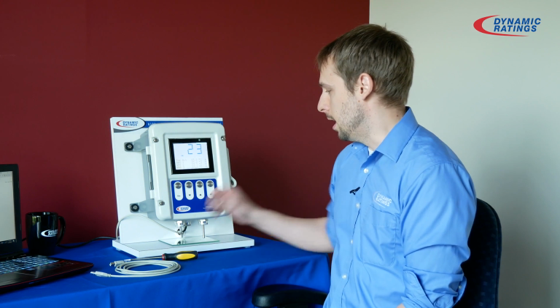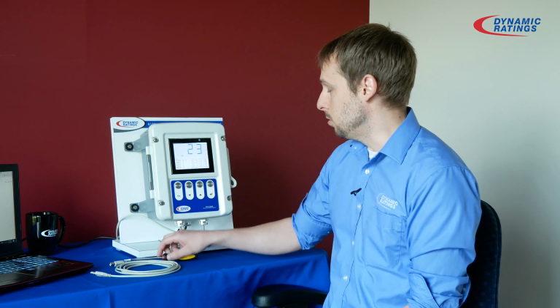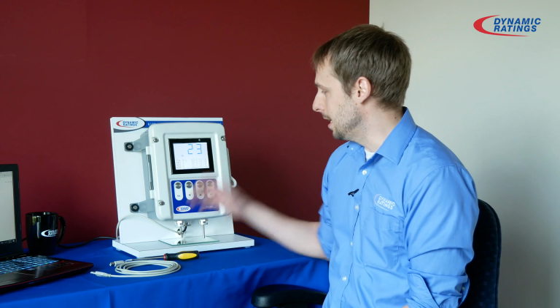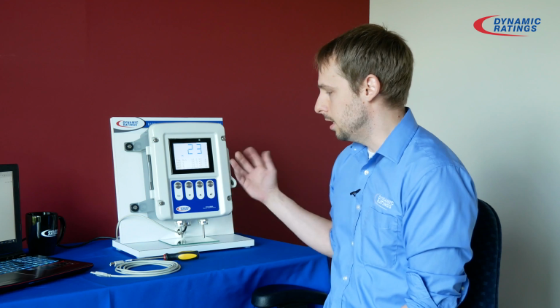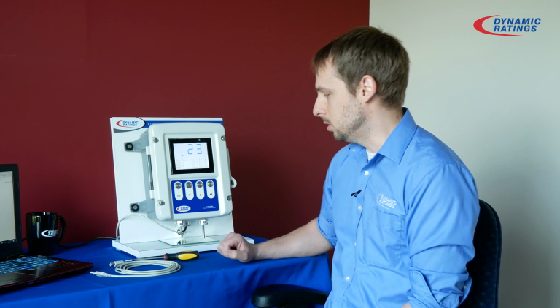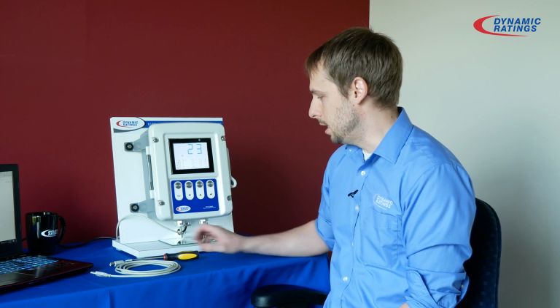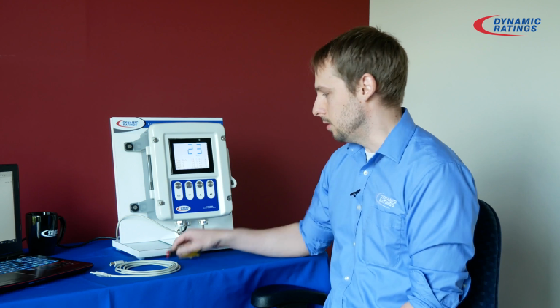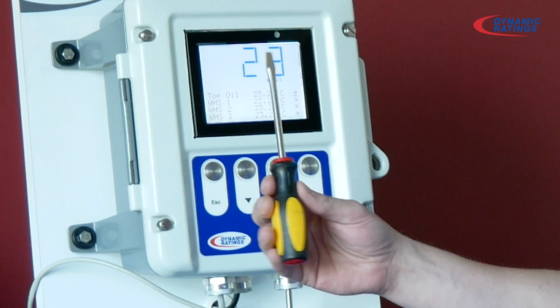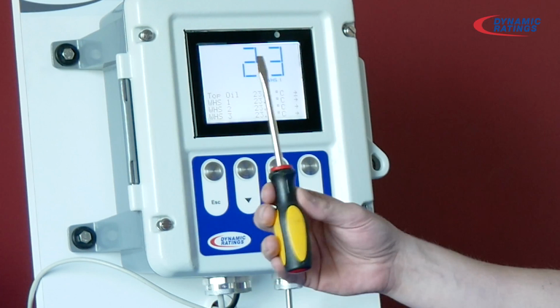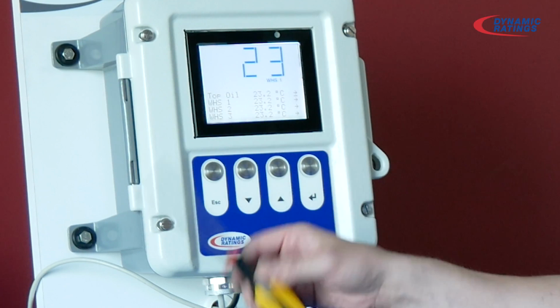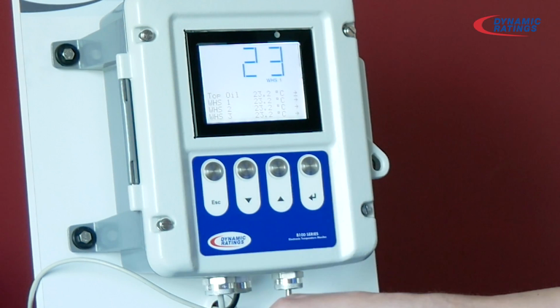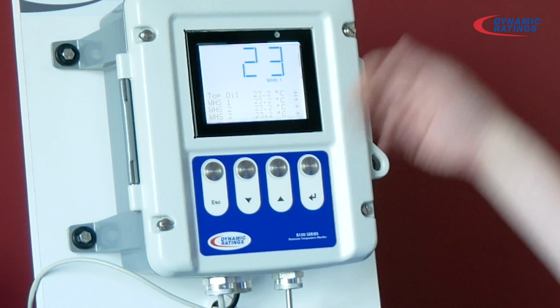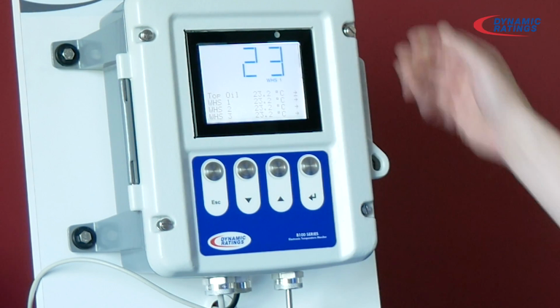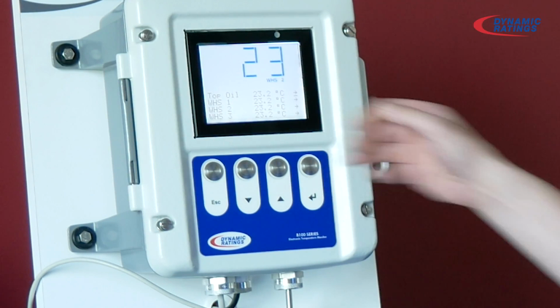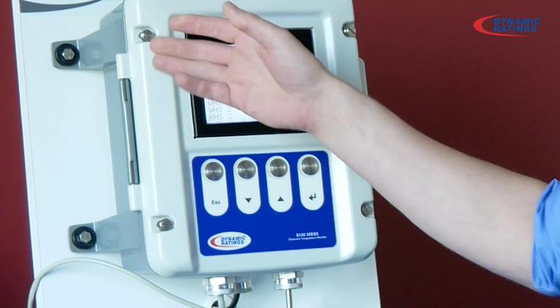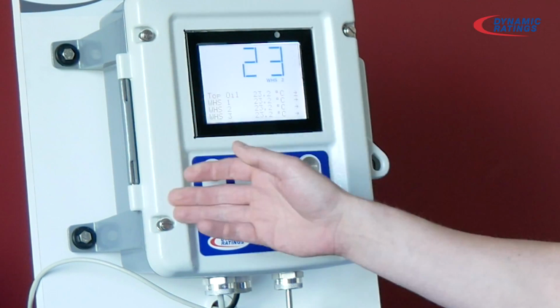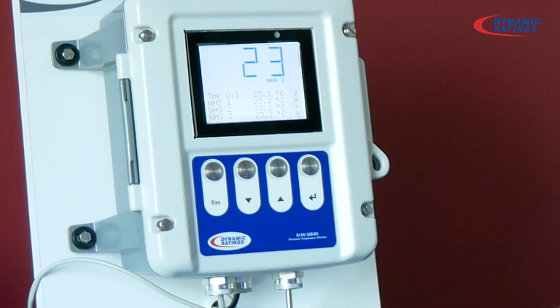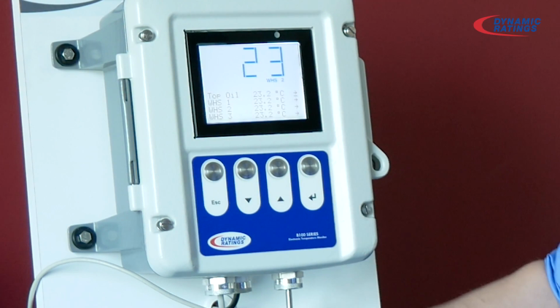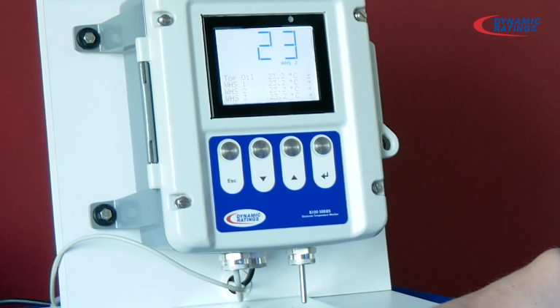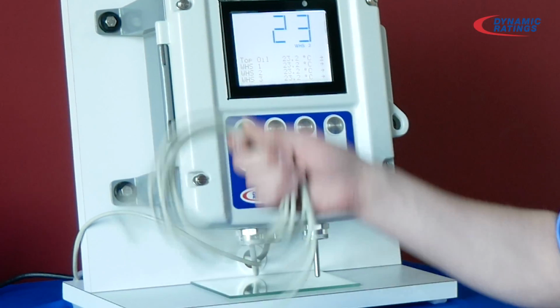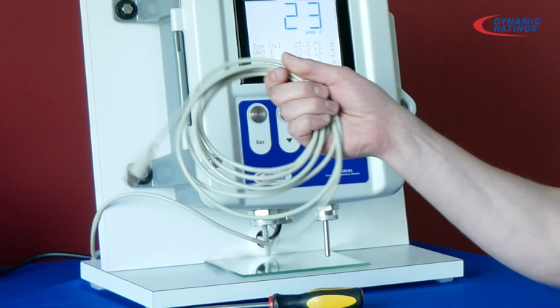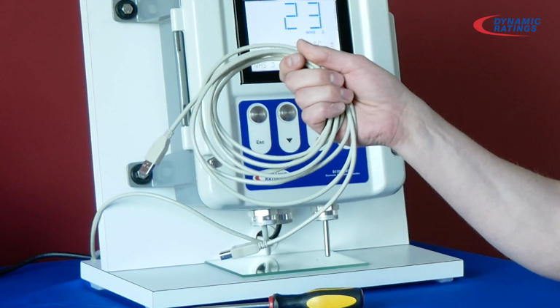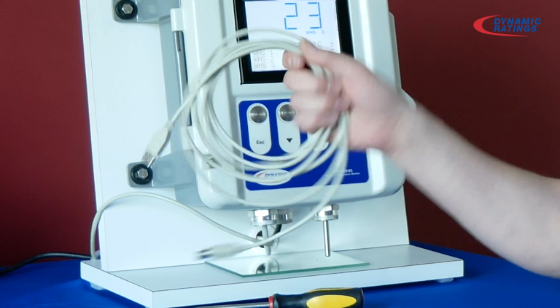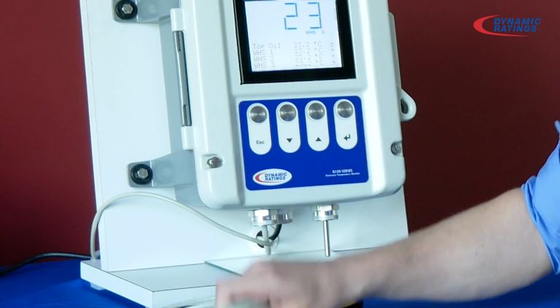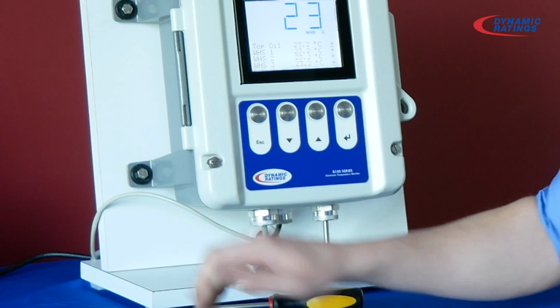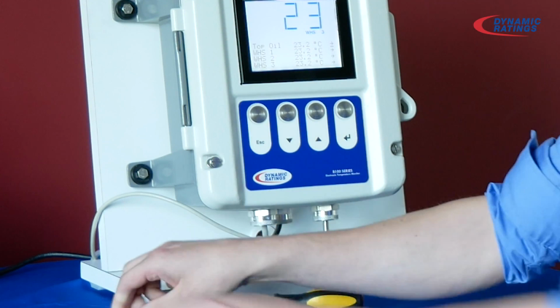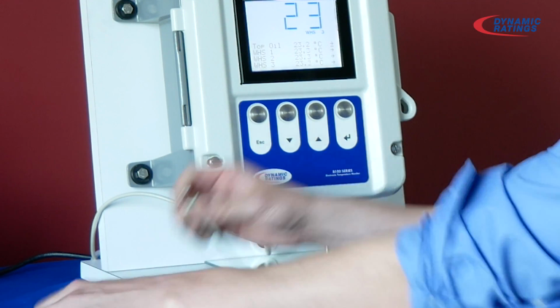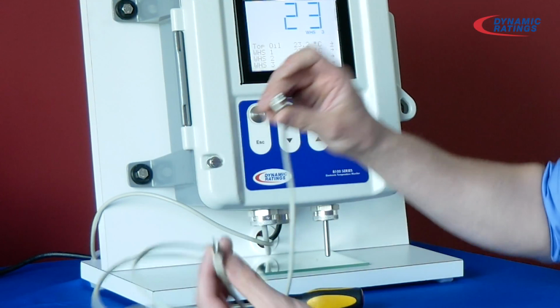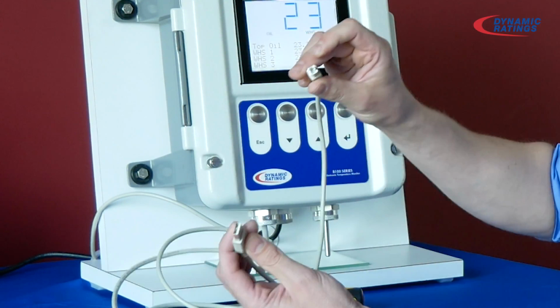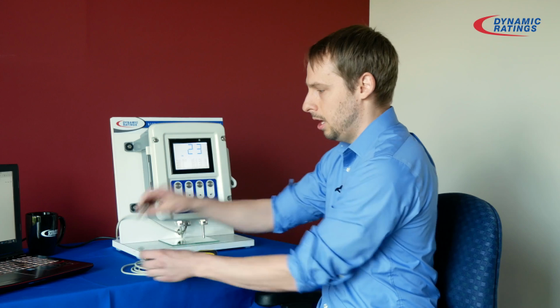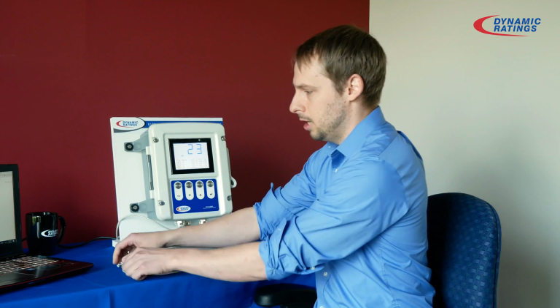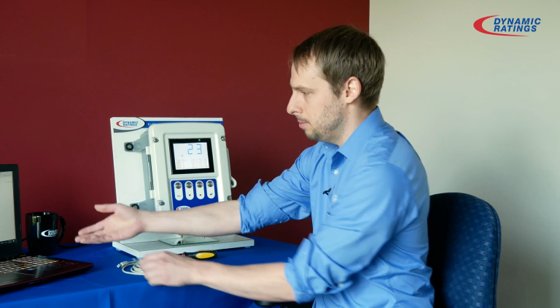To connect to this, you will need a flathead screwdriver to unscrew these four bolts, a USB cable with A to B connections, and your laptop.